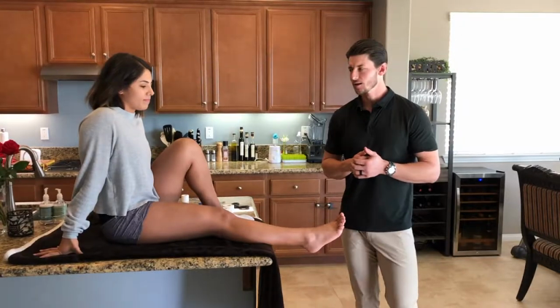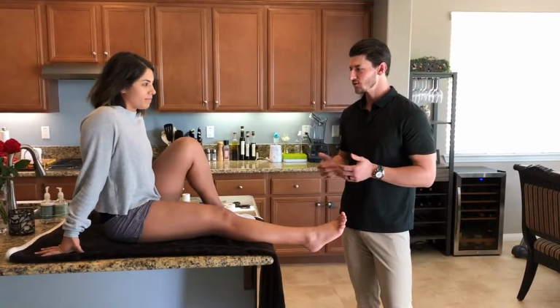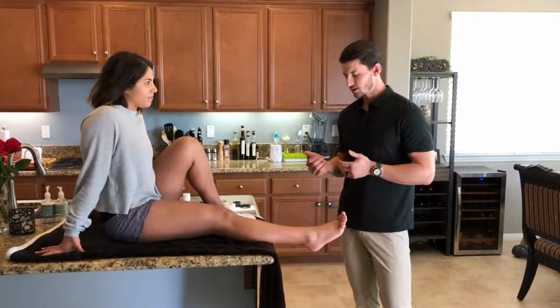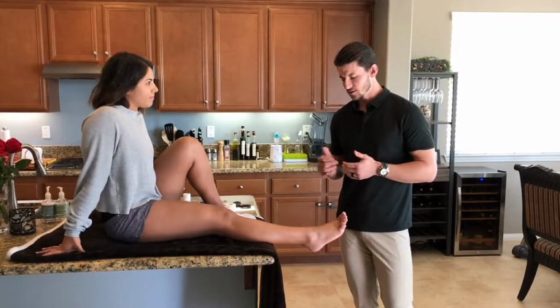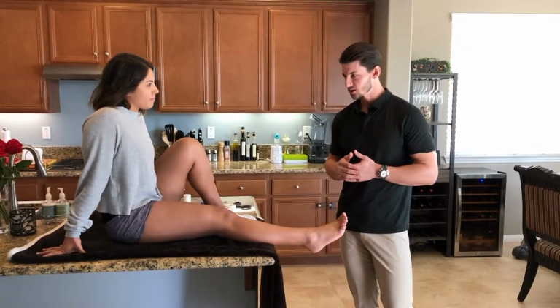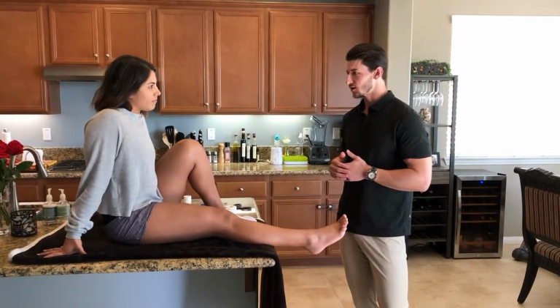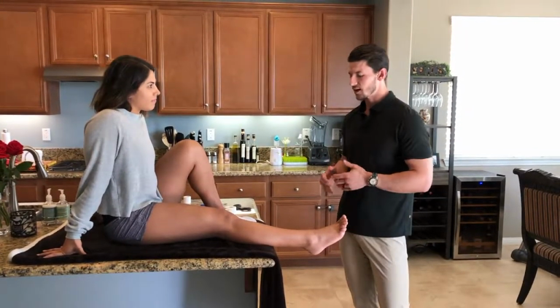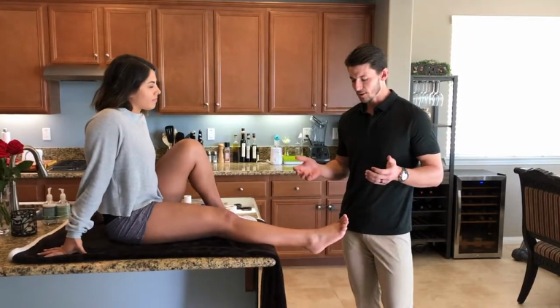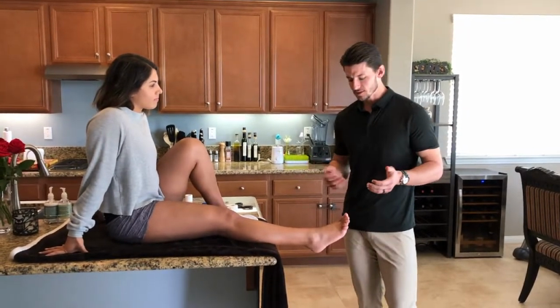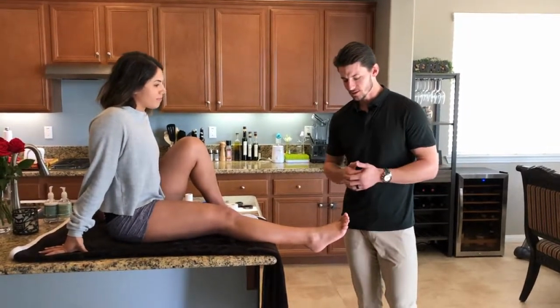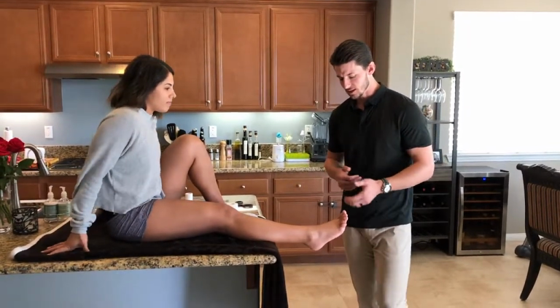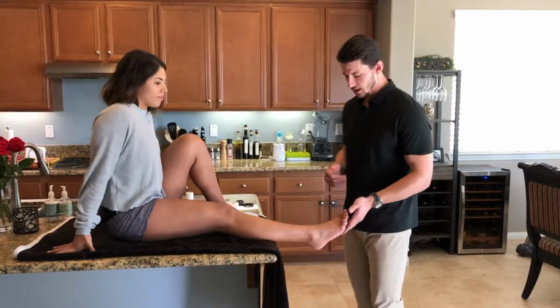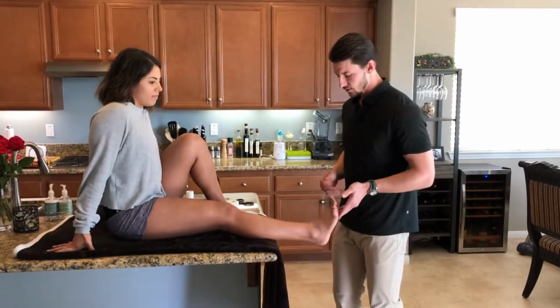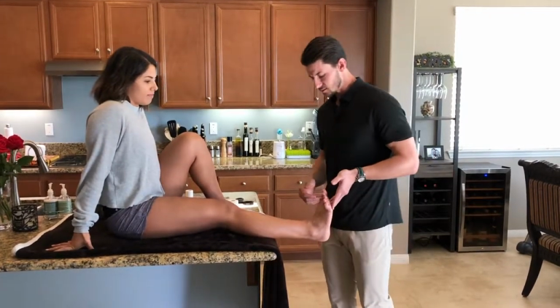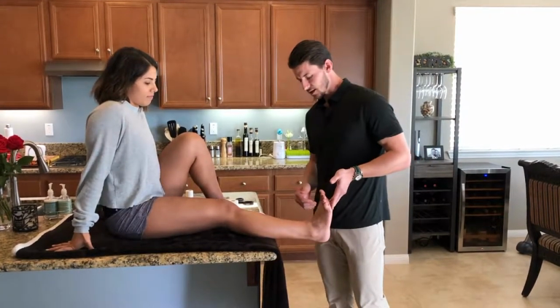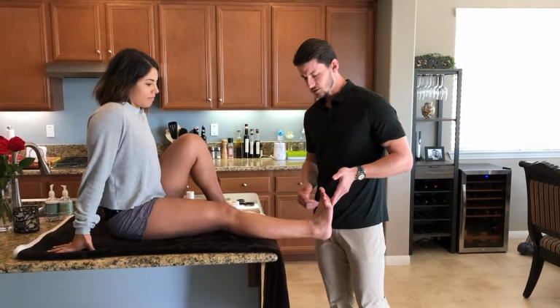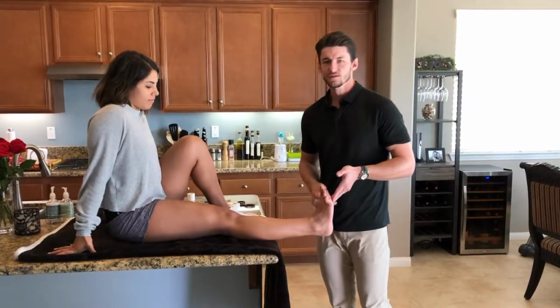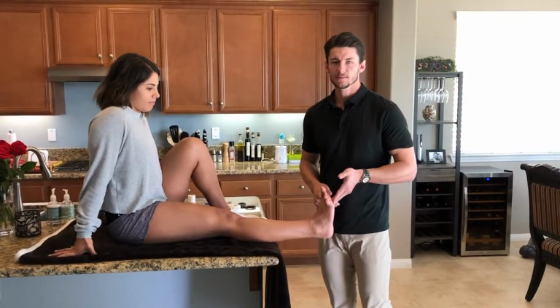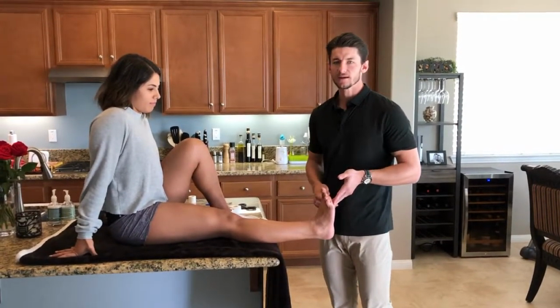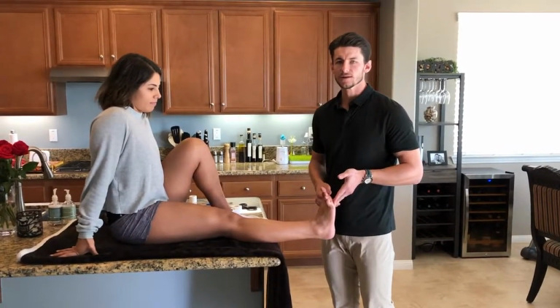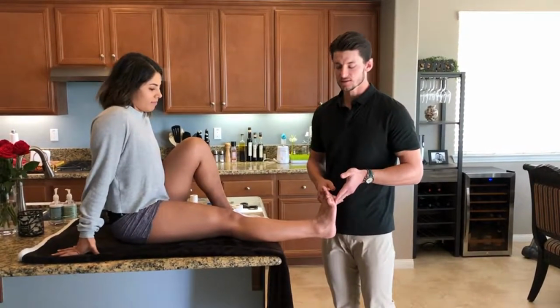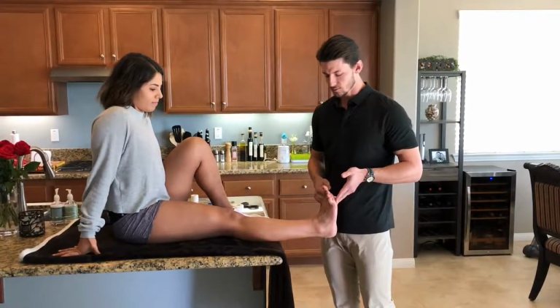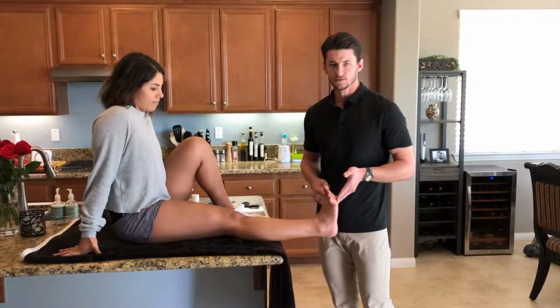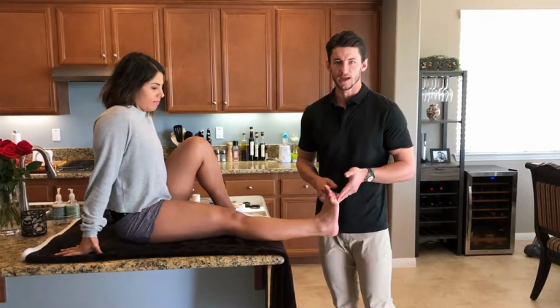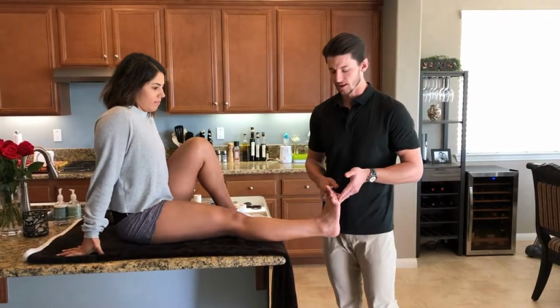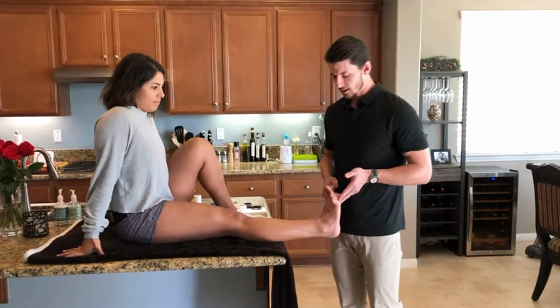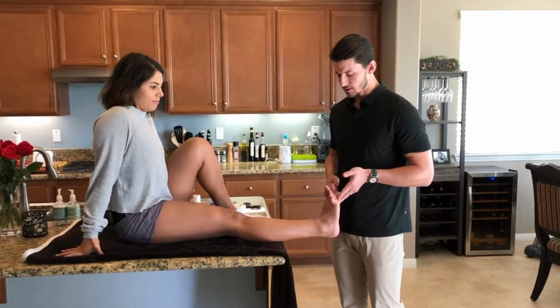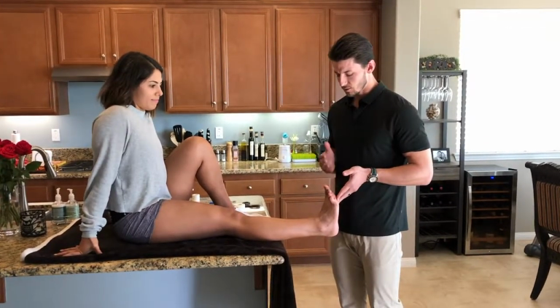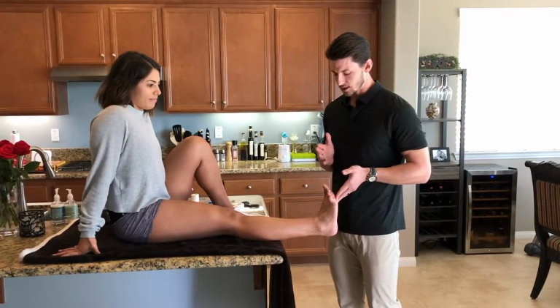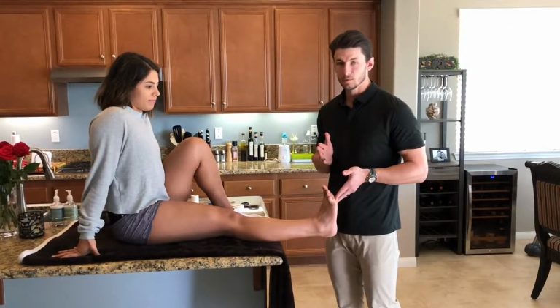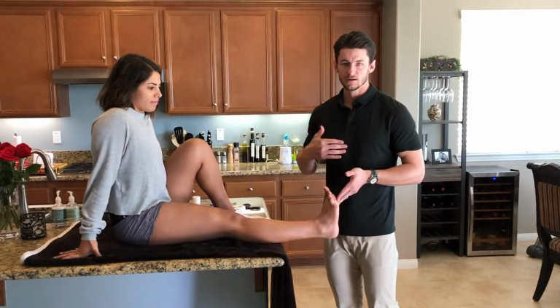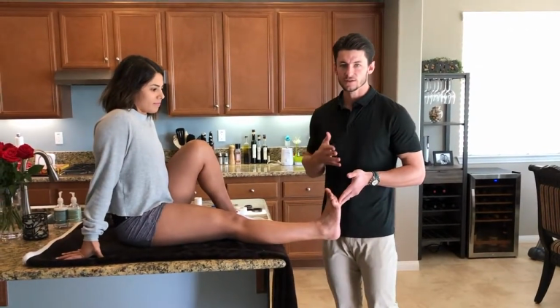The first thing we're going to do is make sure you have the right body position, which is the ankle needs to be dorsiflexed at about 90 degrees. This is a neutral position for the ankle that limits both the movement of inversion and eversion.